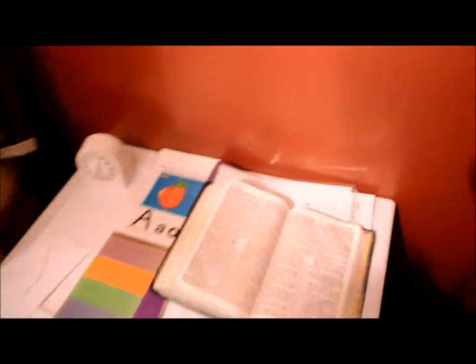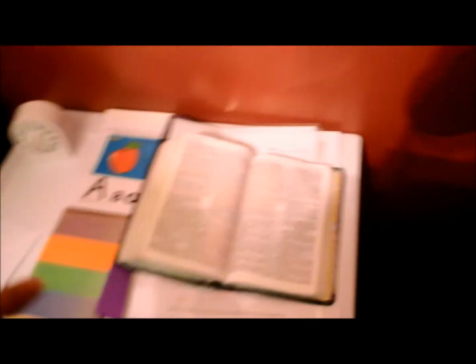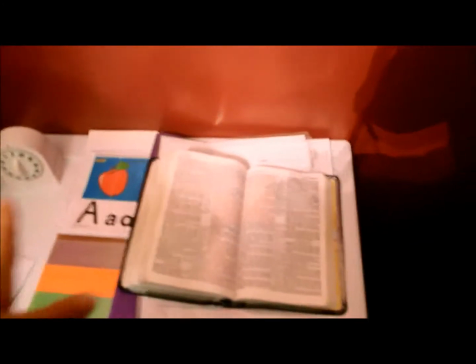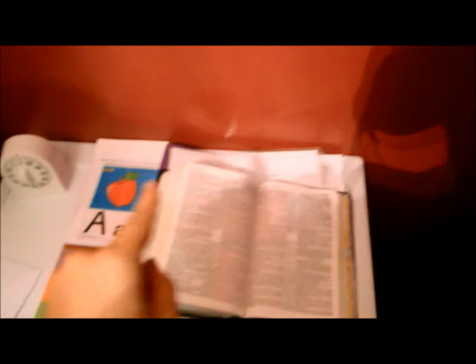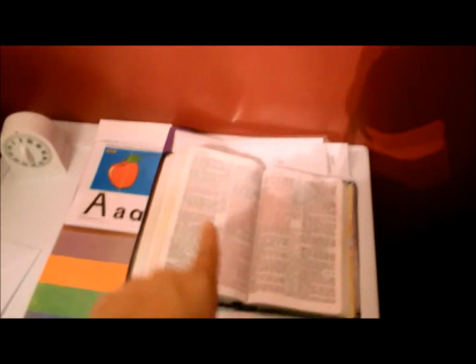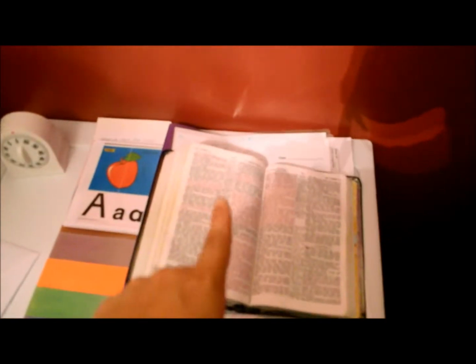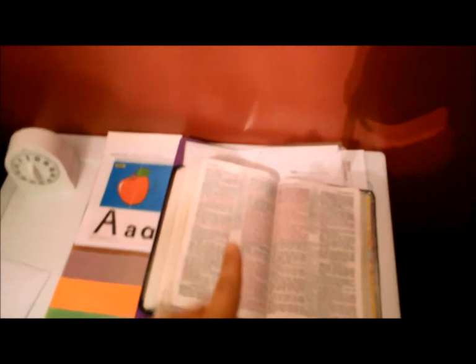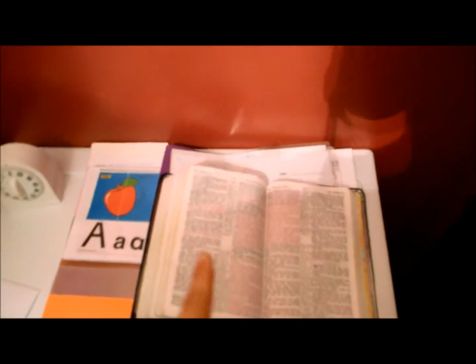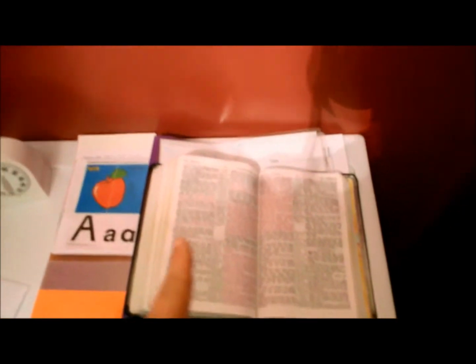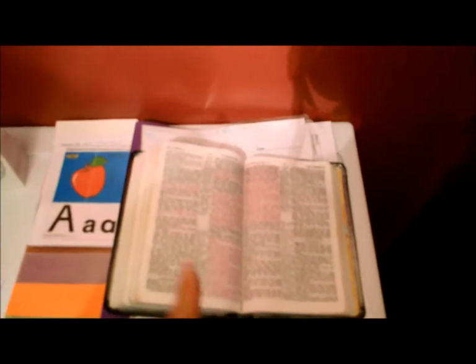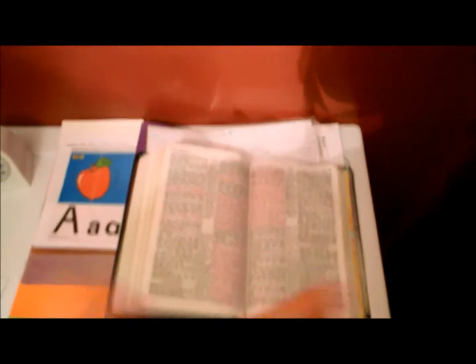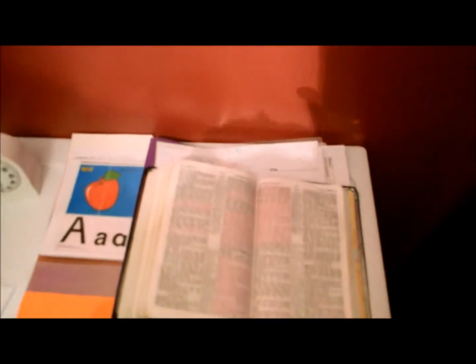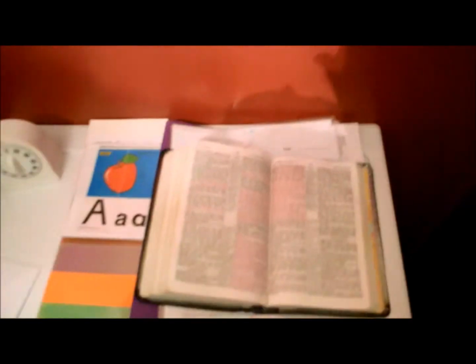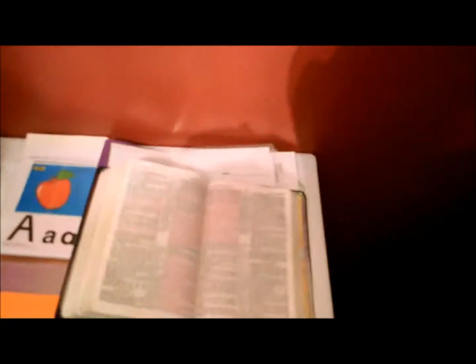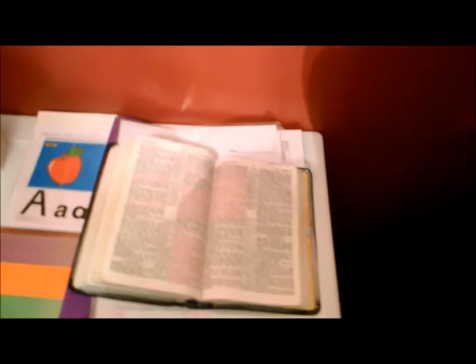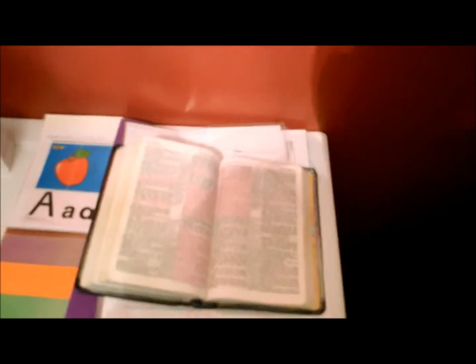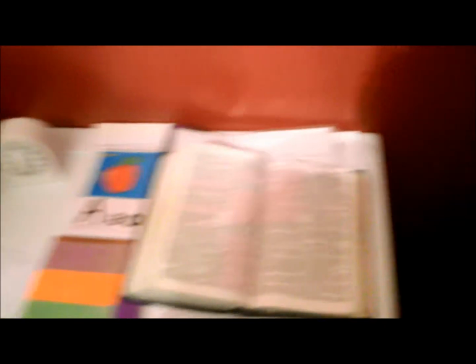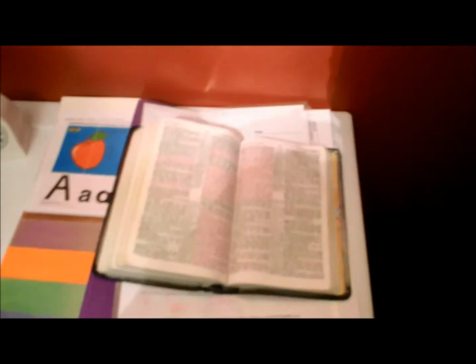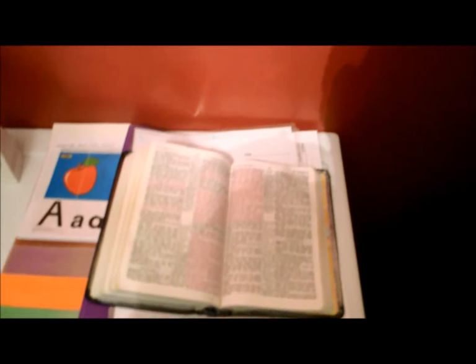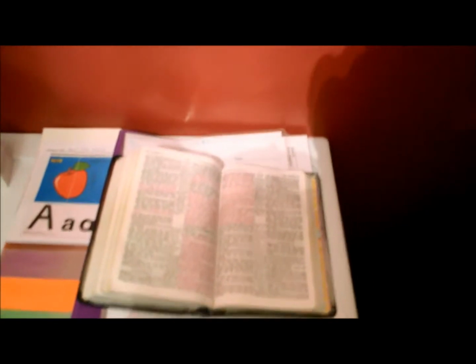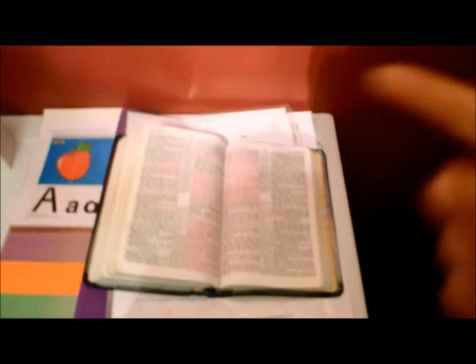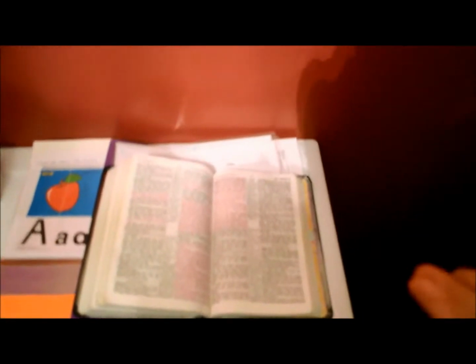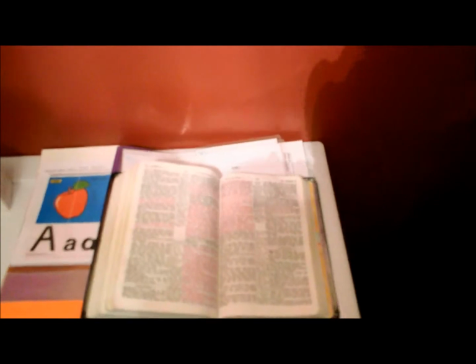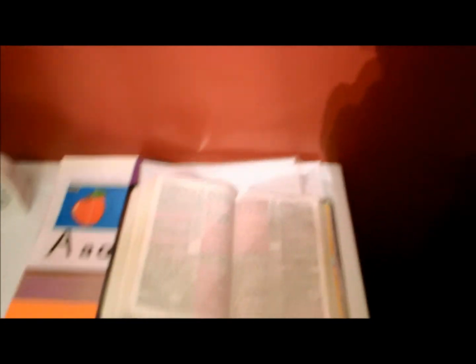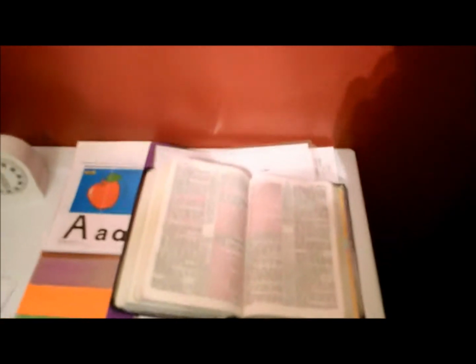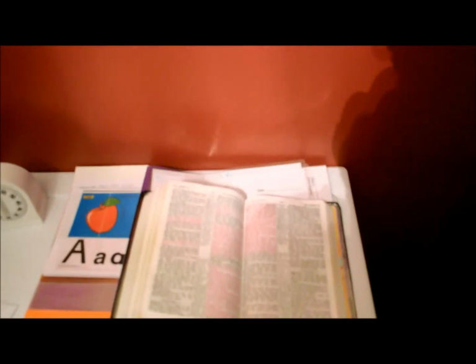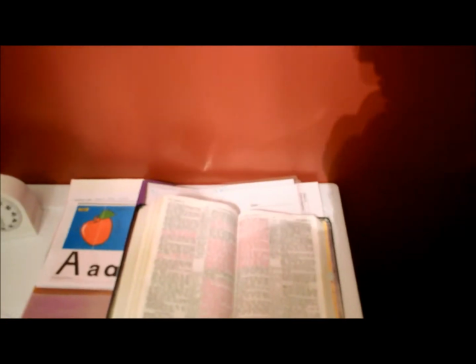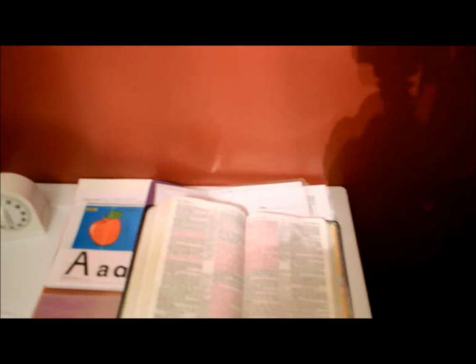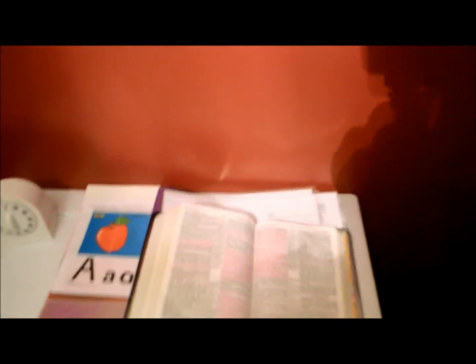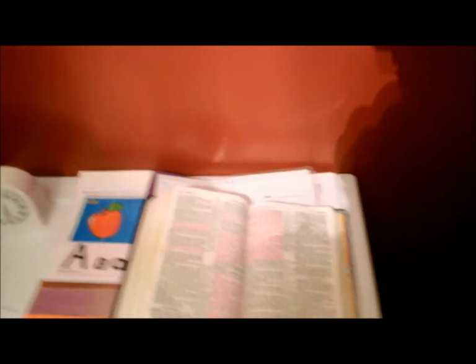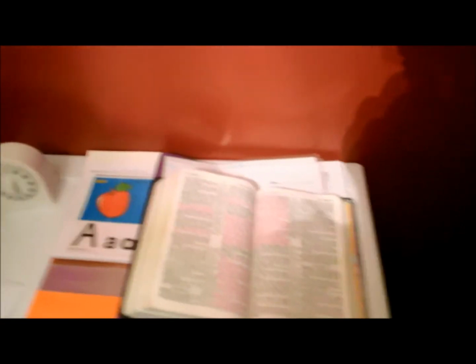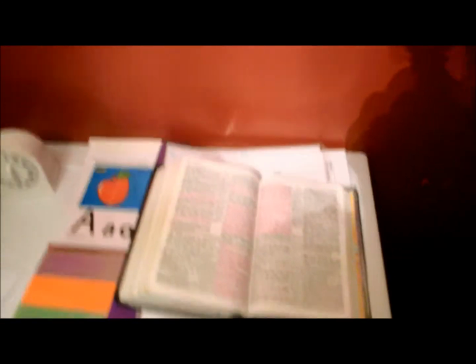We have started beginning our mornings out with reading a couple verses from the Bible, and then we'll pray before we start school.